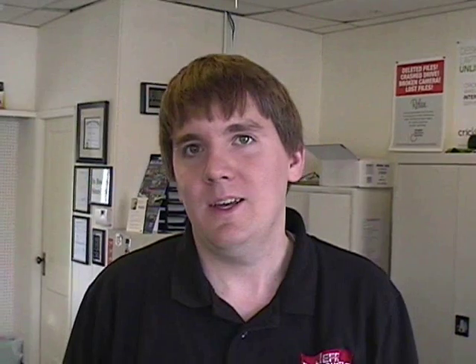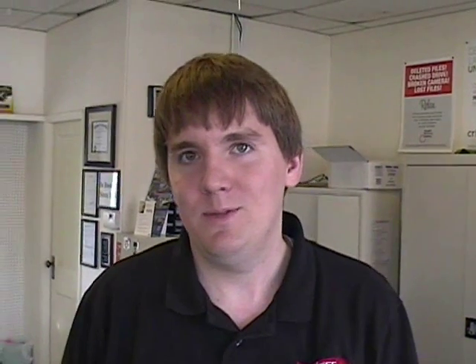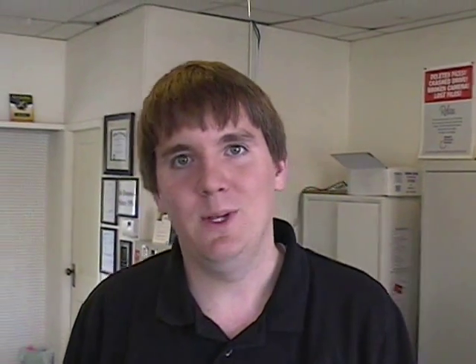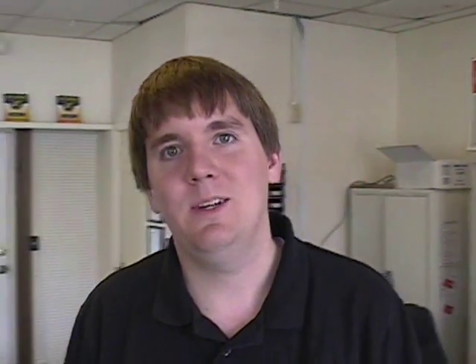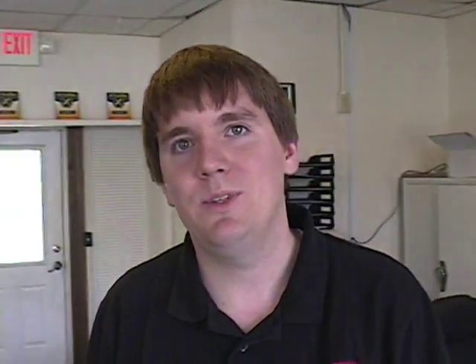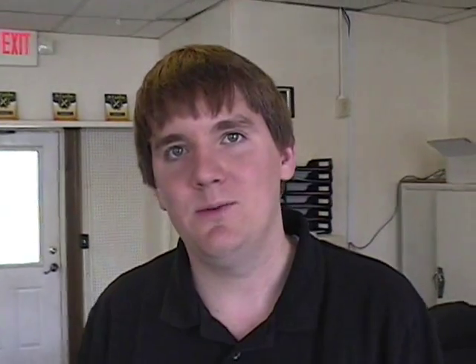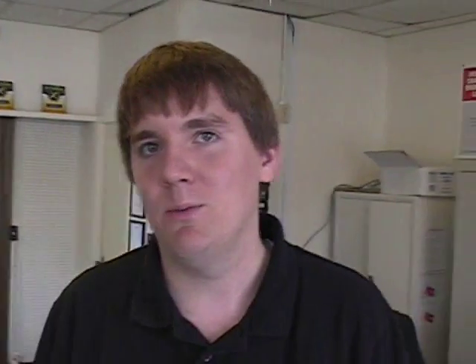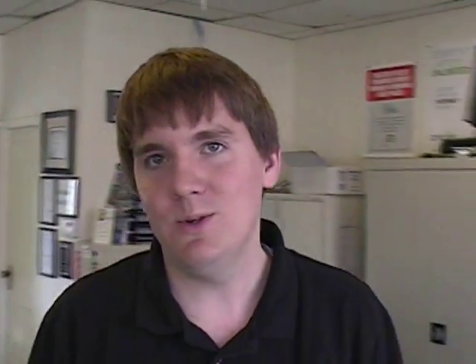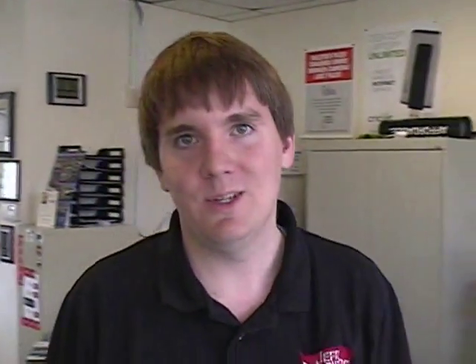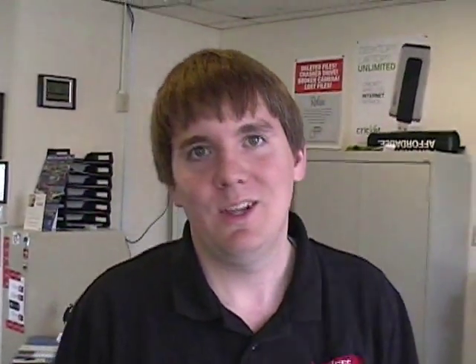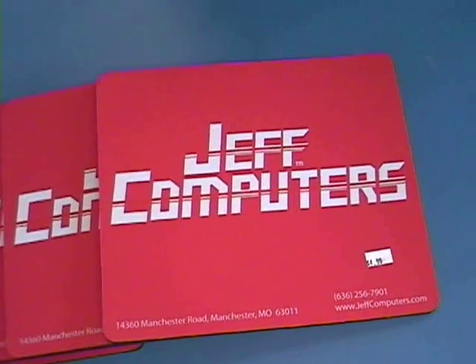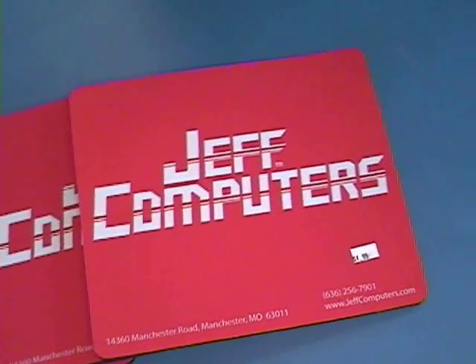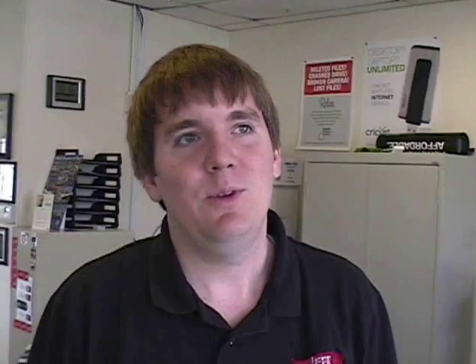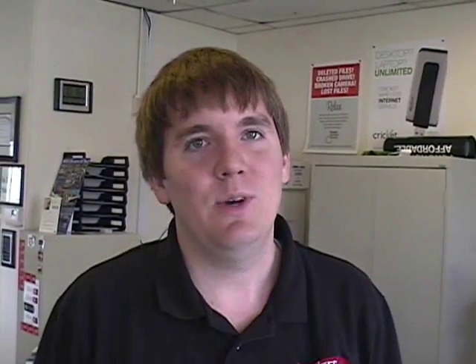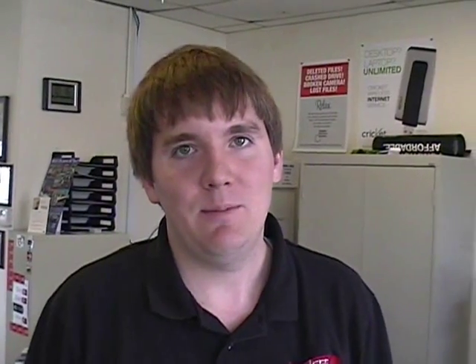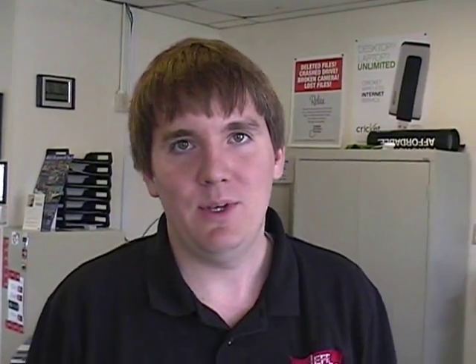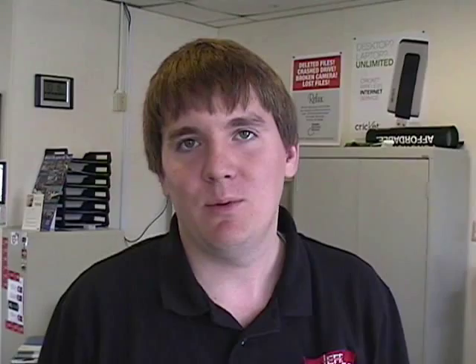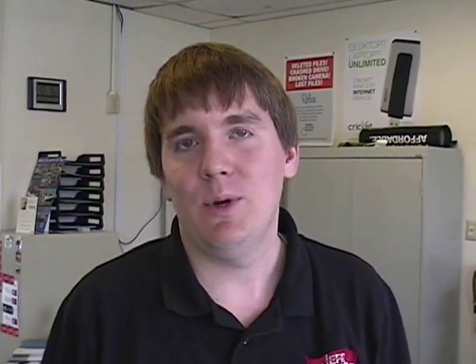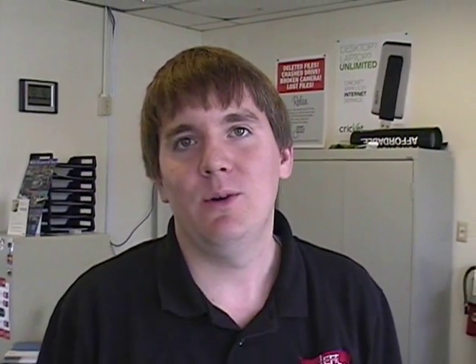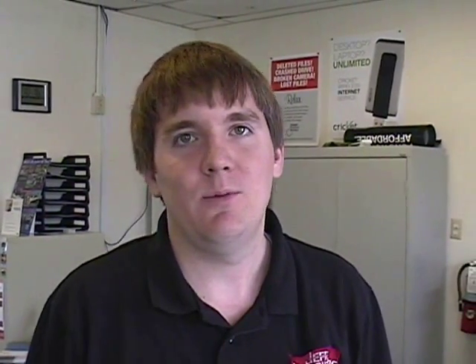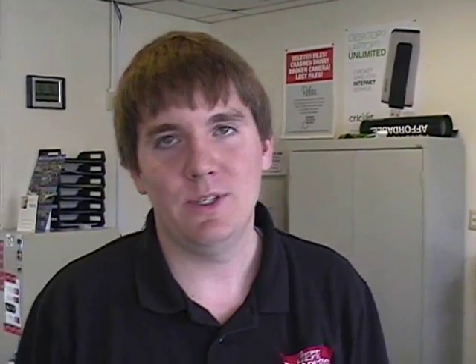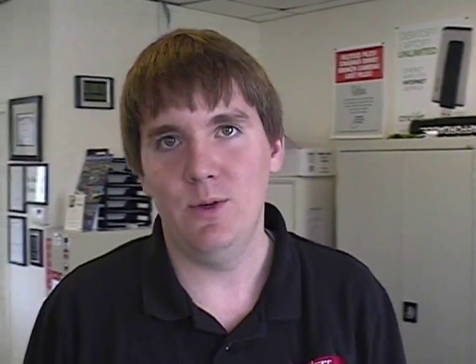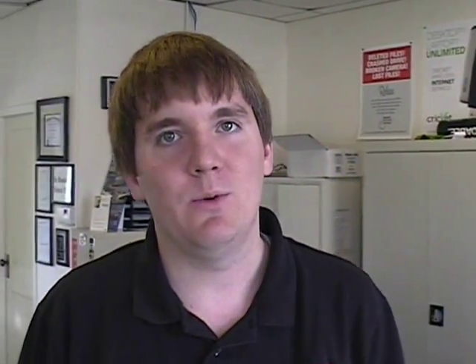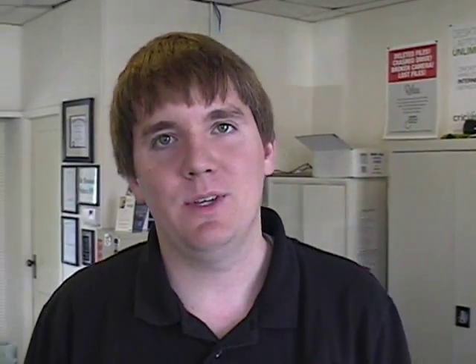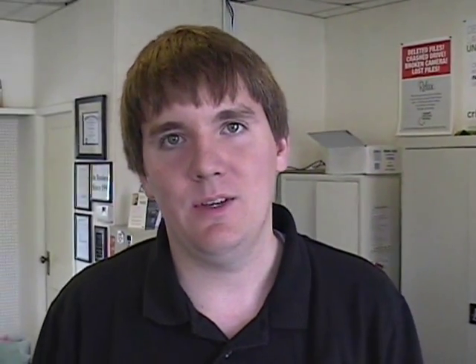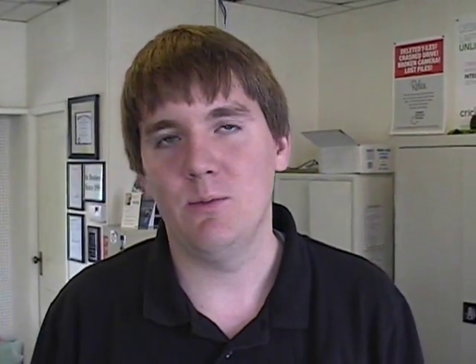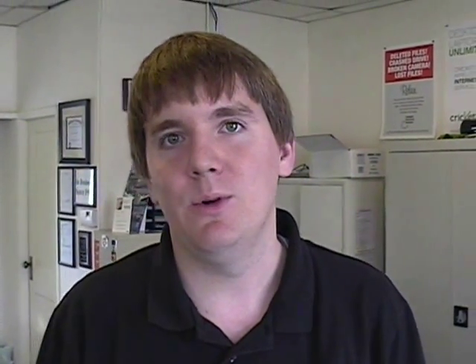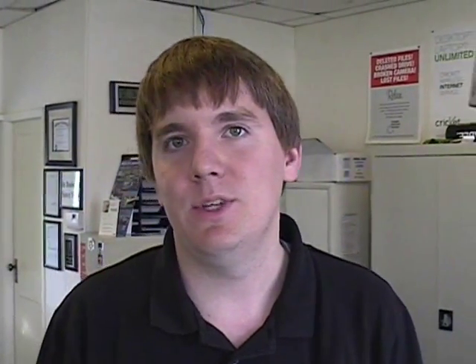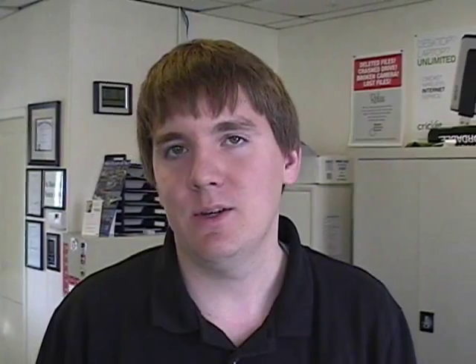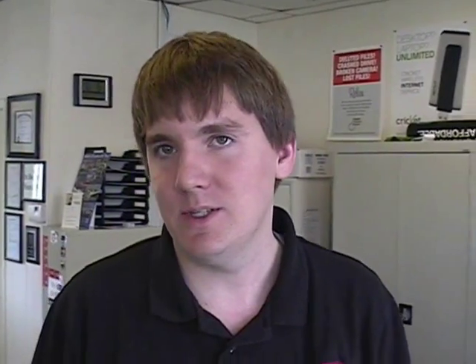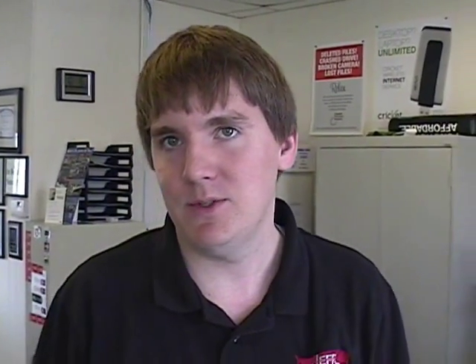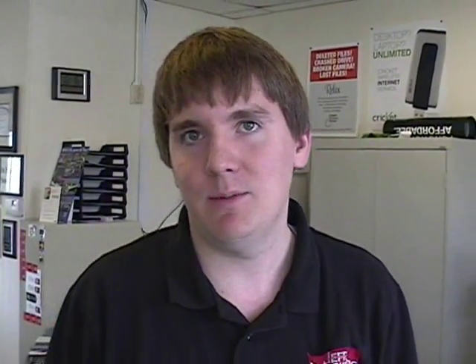I'm Jeff Menace, and I'm president of Jeff Computers. We do laptop and desktop computer repair, and we sell new and used equipment — computers, desktops, laptops.